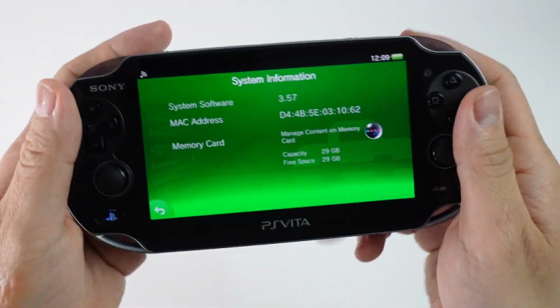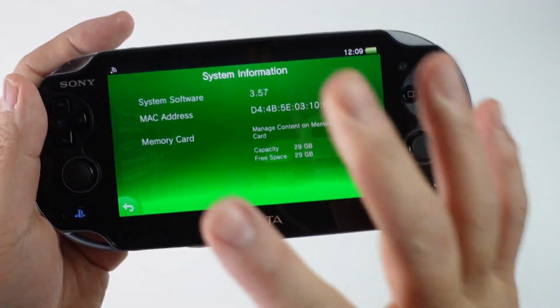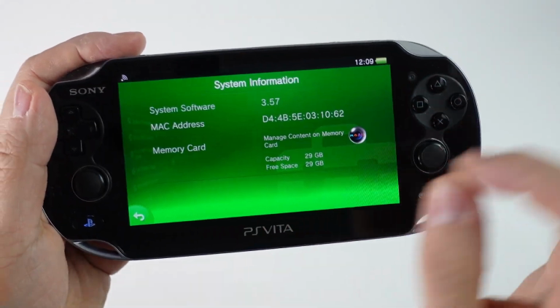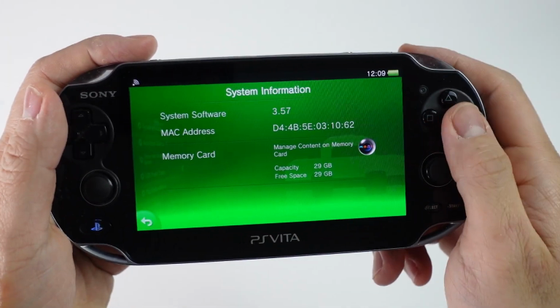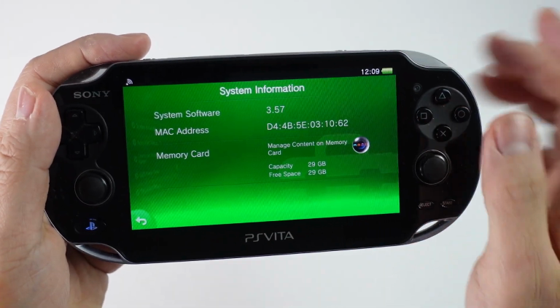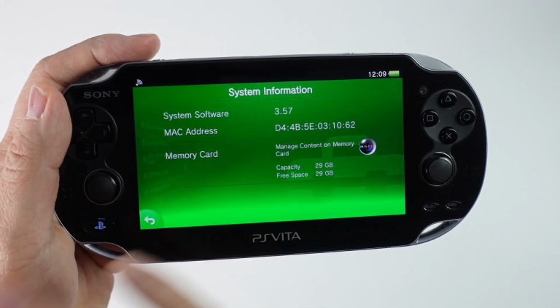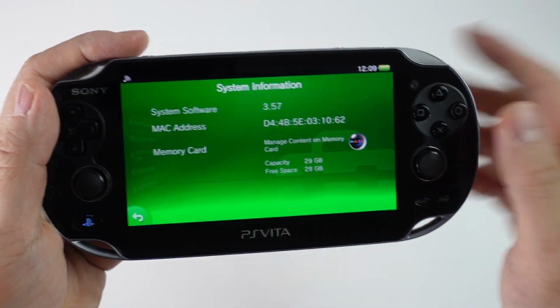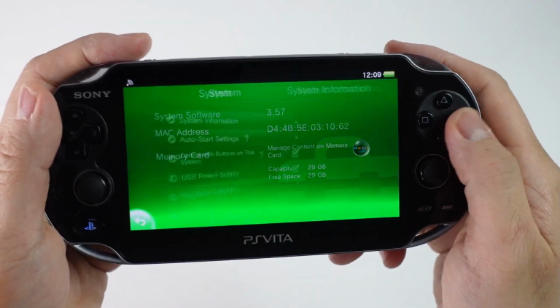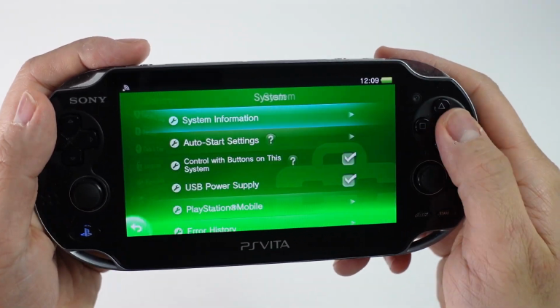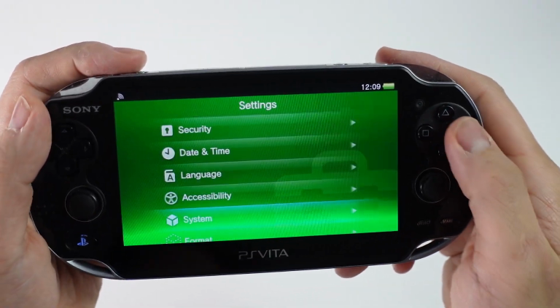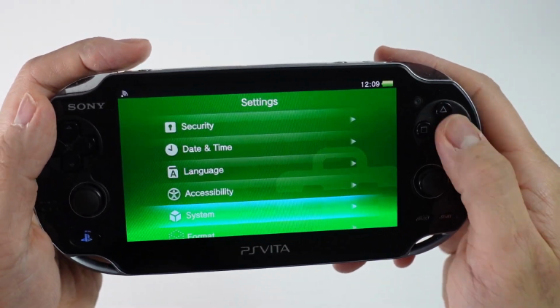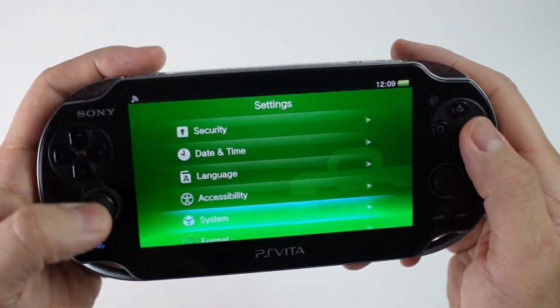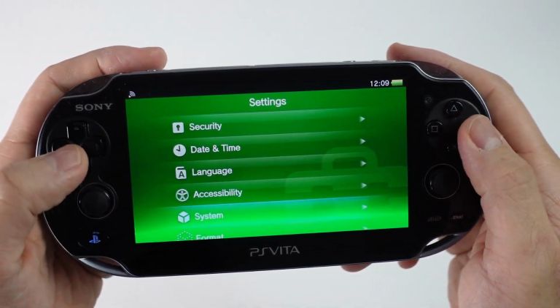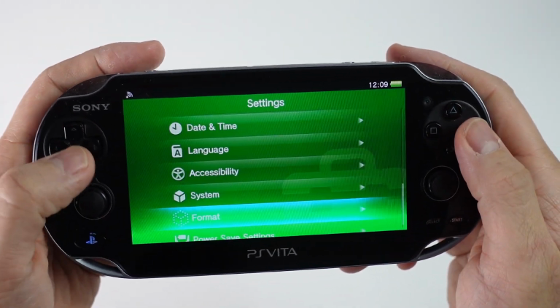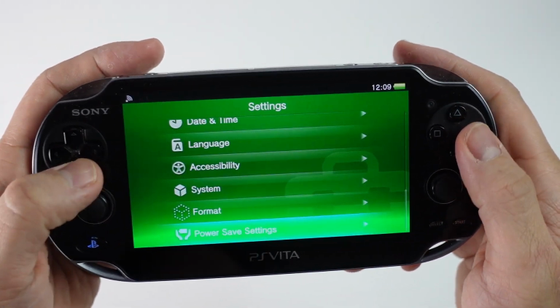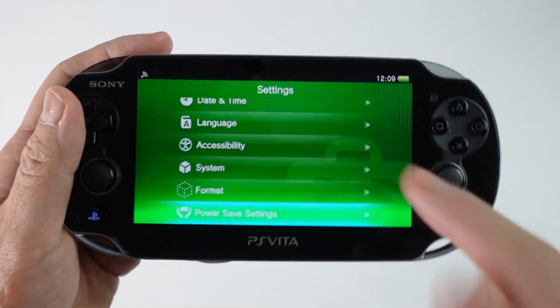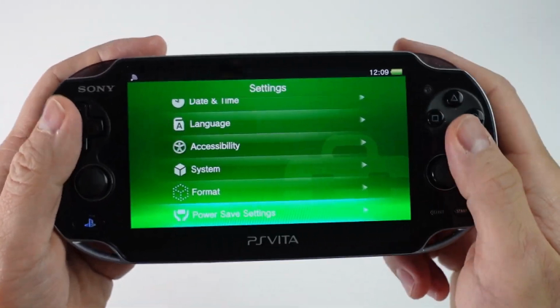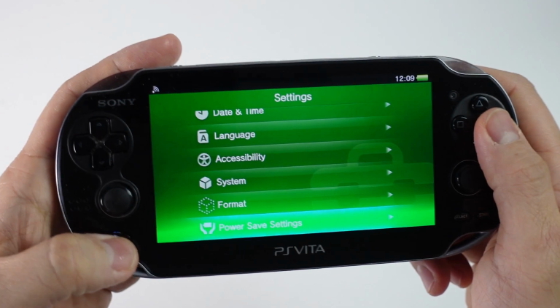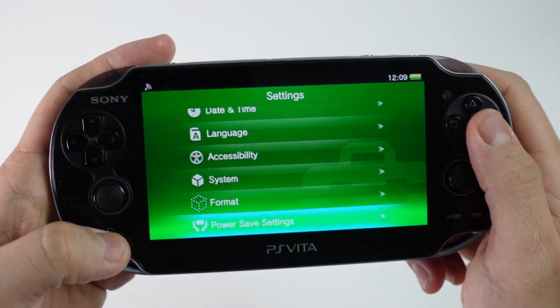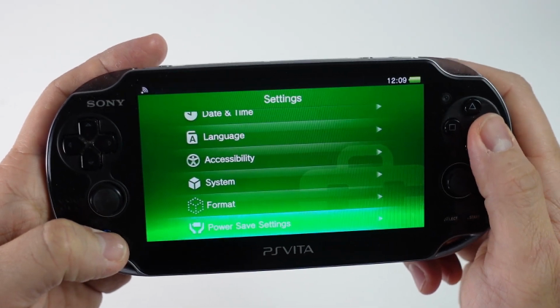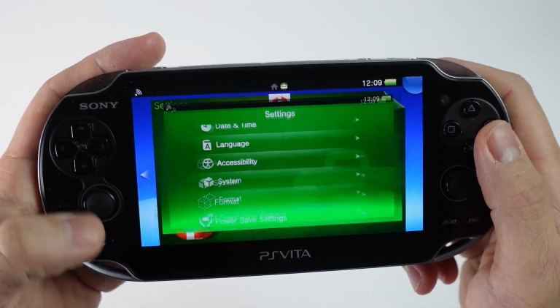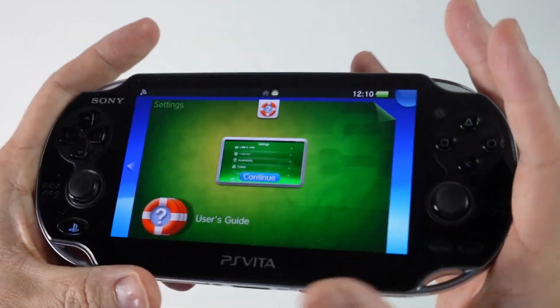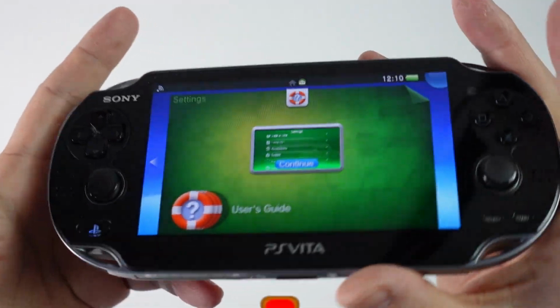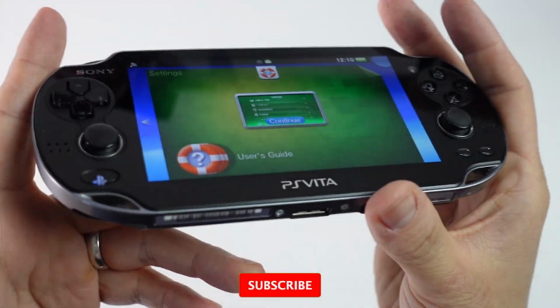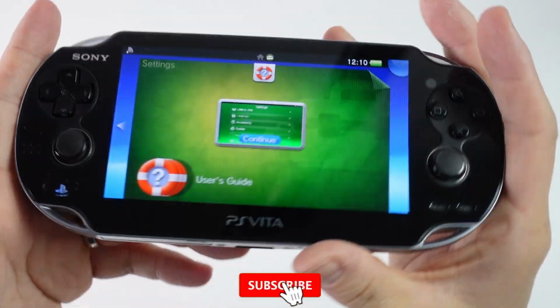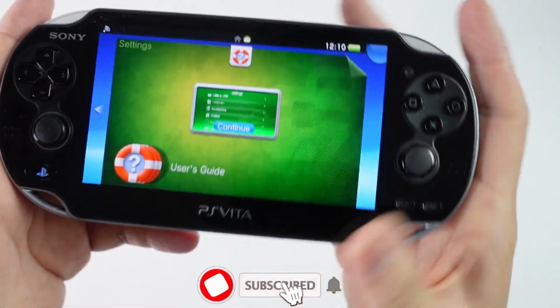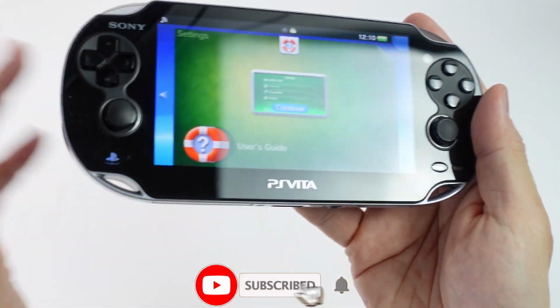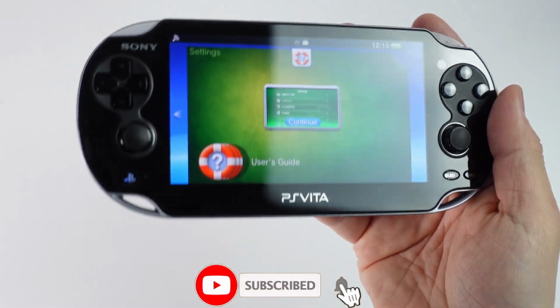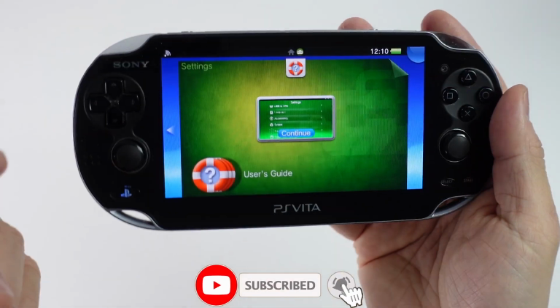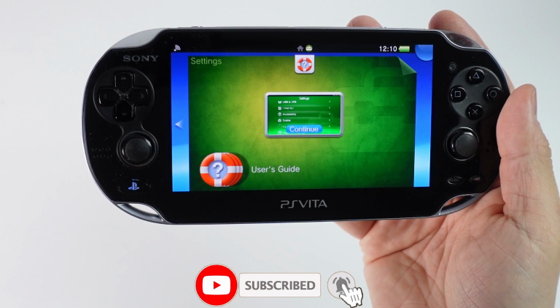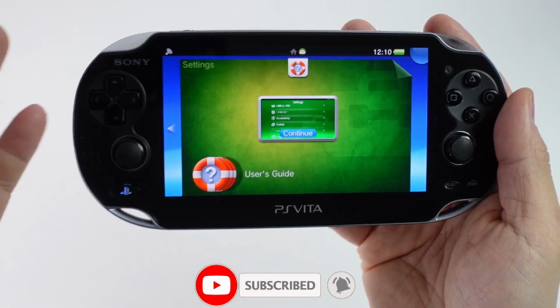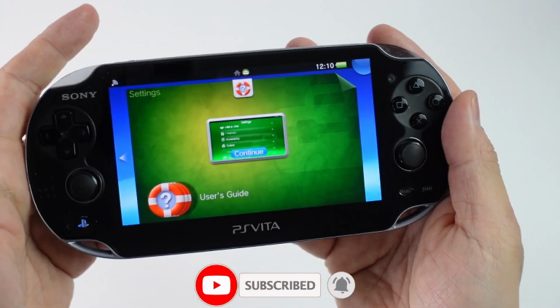So I'm going to show you the very quick method of how to reset all of your personal data, information, and save data off this Vita without having to do the update. If you haven't subscribed already, please consider subscribing and you'll be able to keep up to date with the latest tech tutorials.